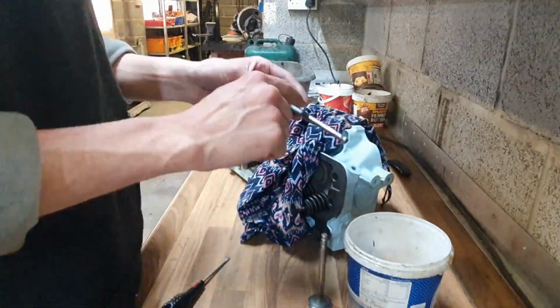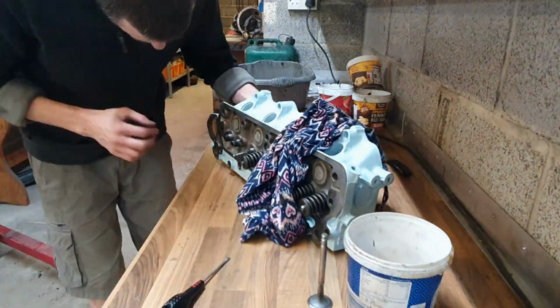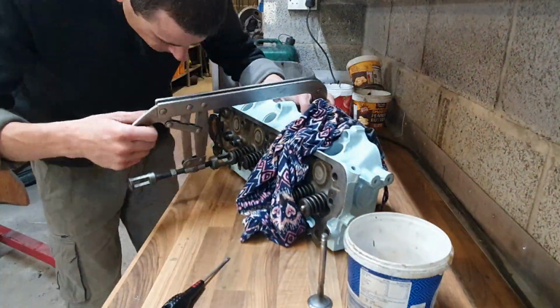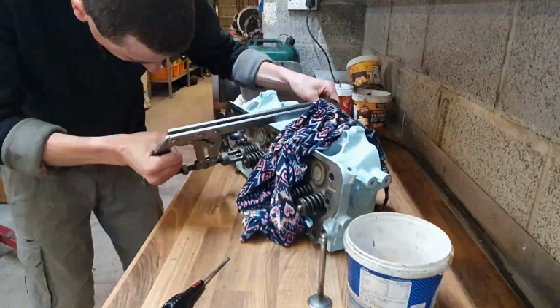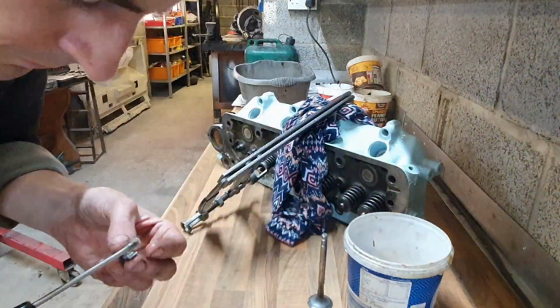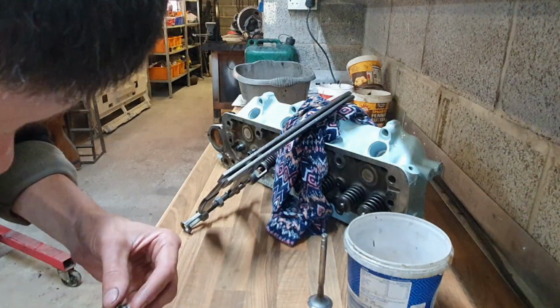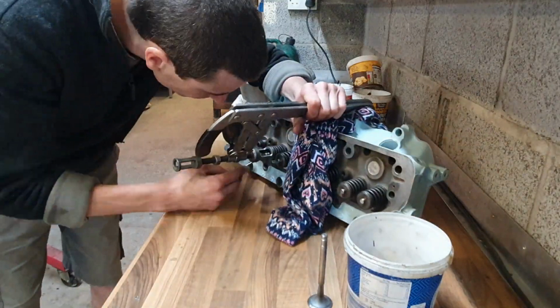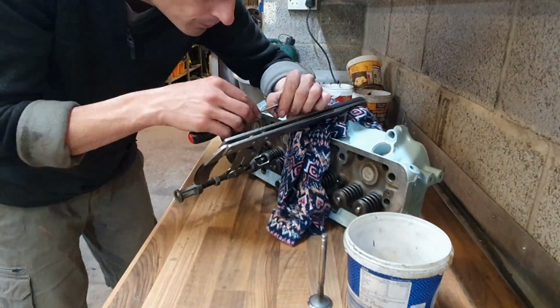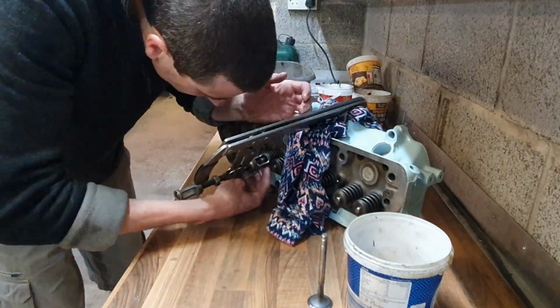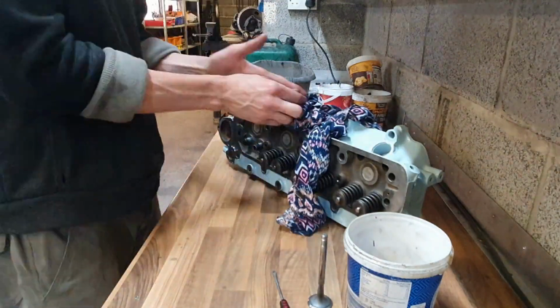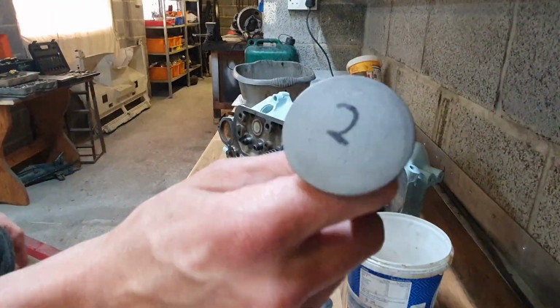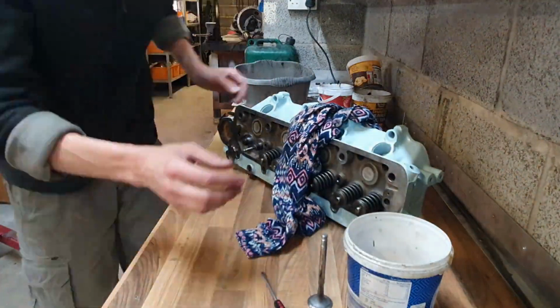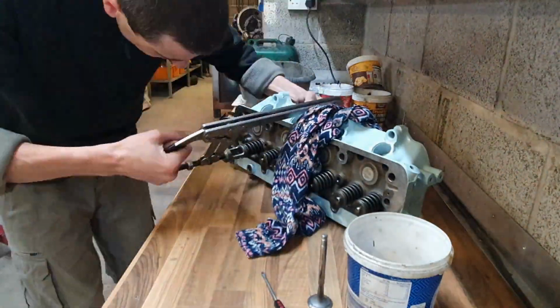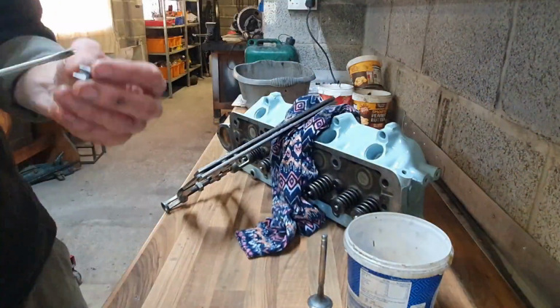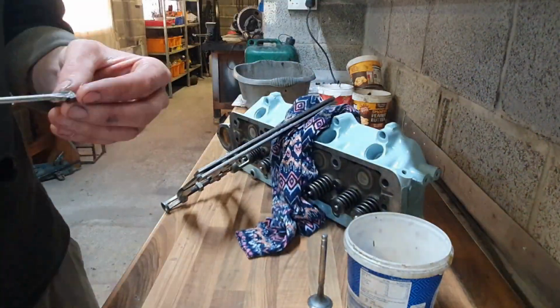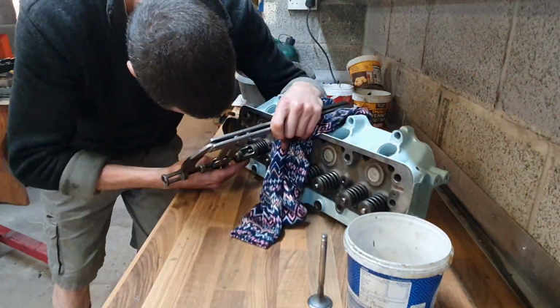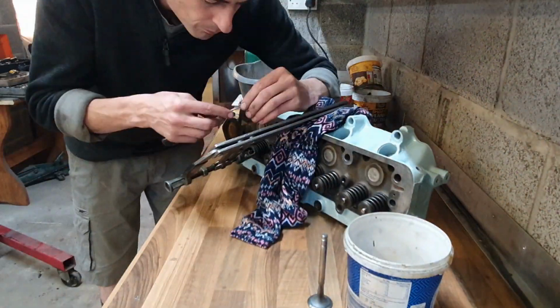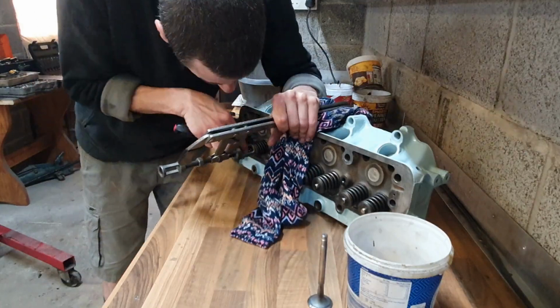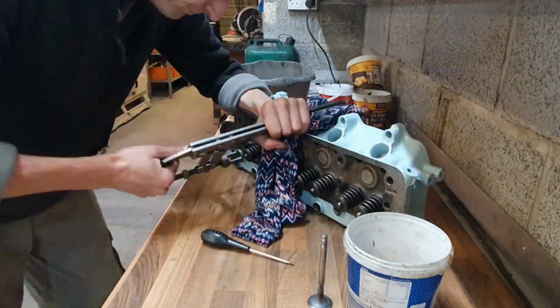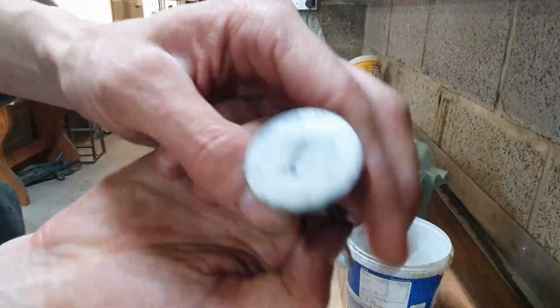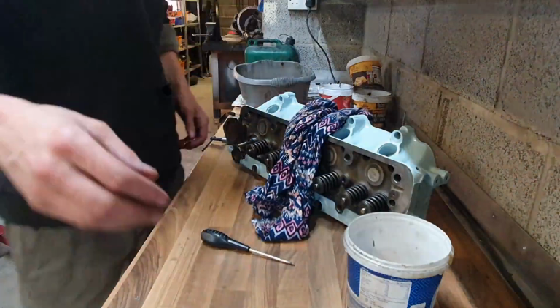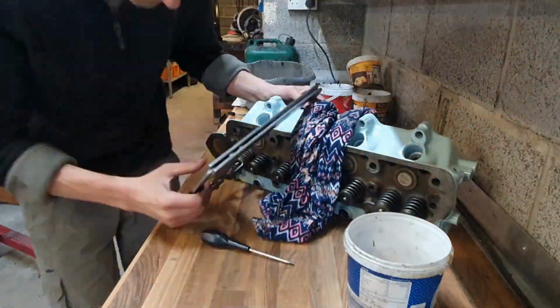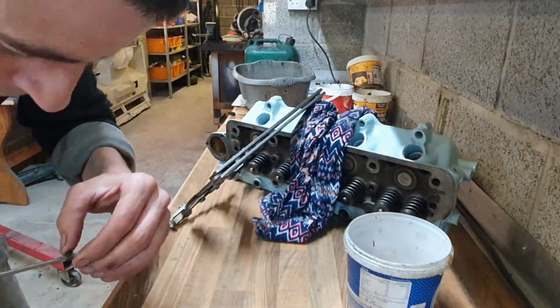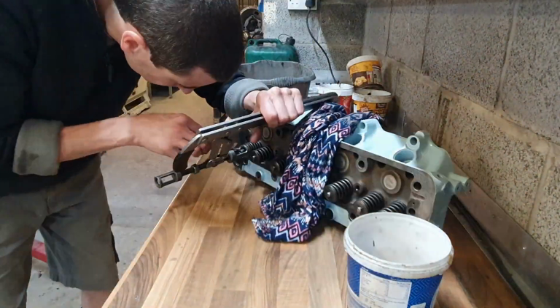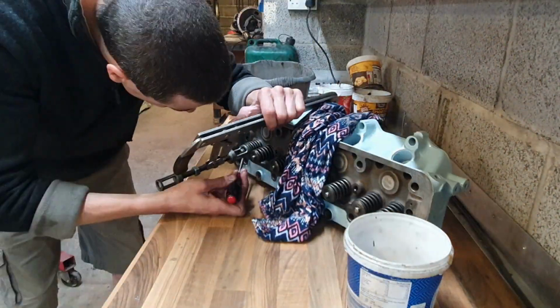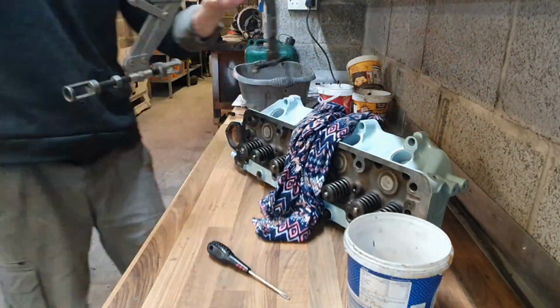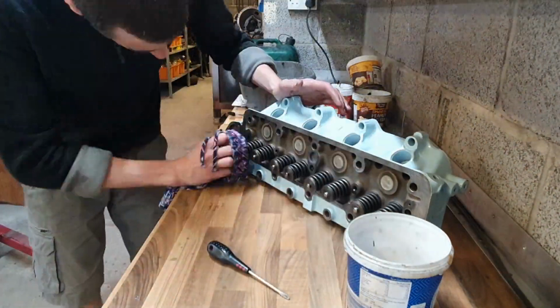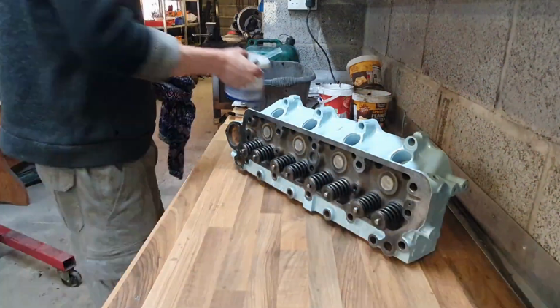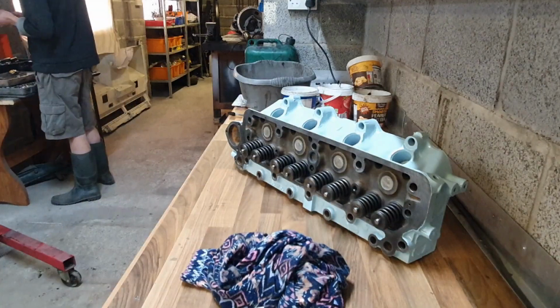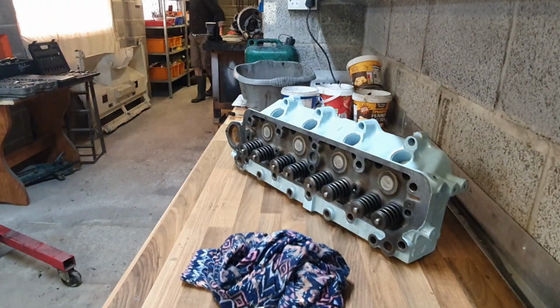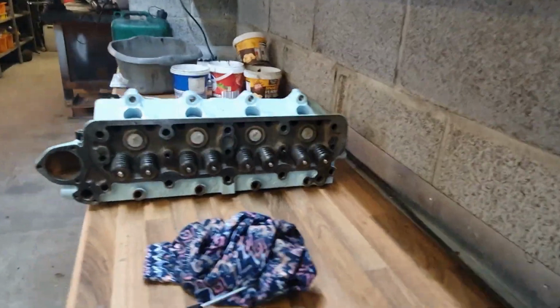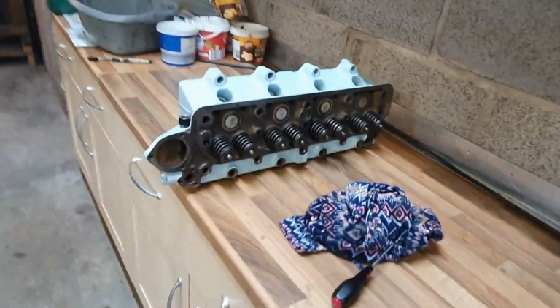The valve springs — another strange thing, normally associated with high performance engines — they have double valve springs on here. I don't know why, I don't think it's a particularly high performance engine, but yeah, that's pretty cool. So all those back on the usual way with the valve spring compressor.